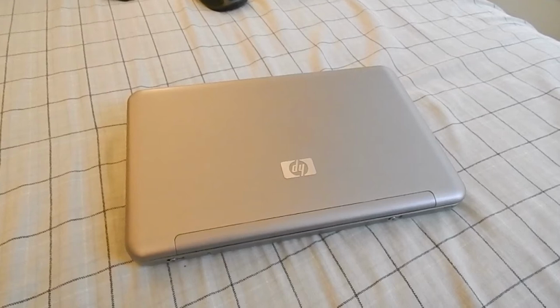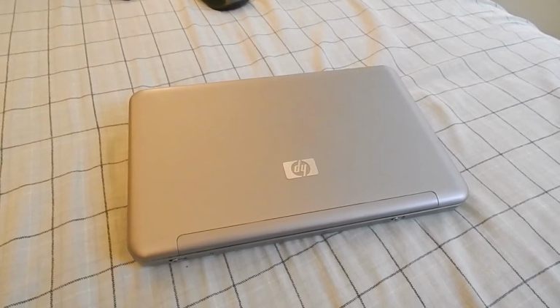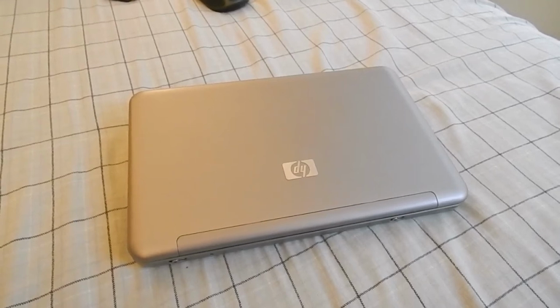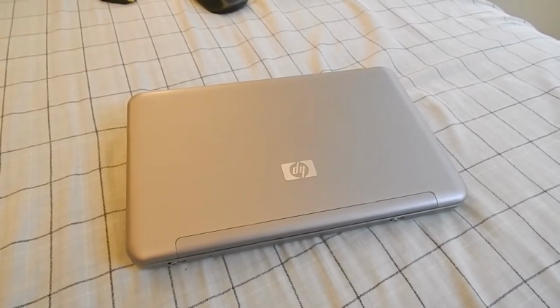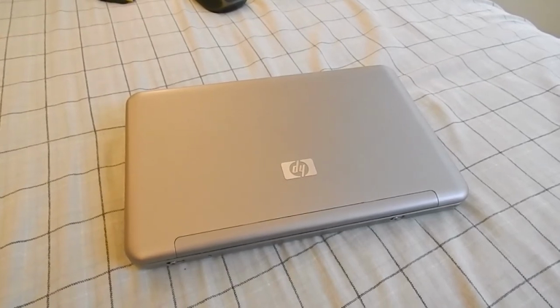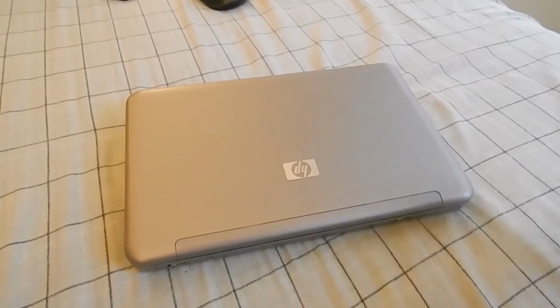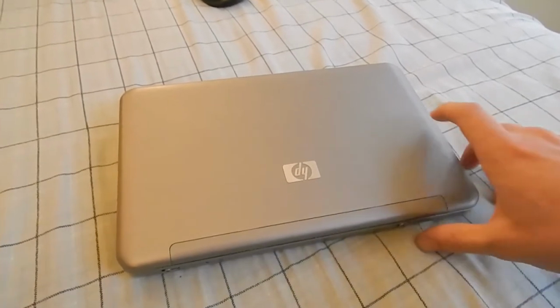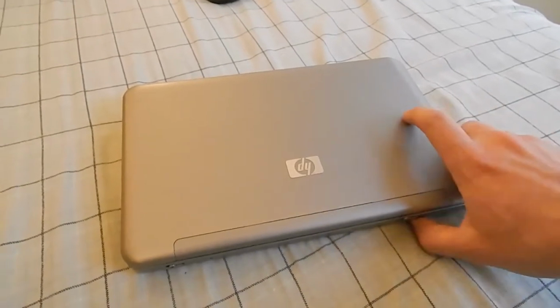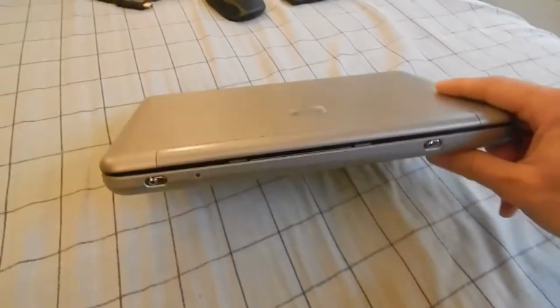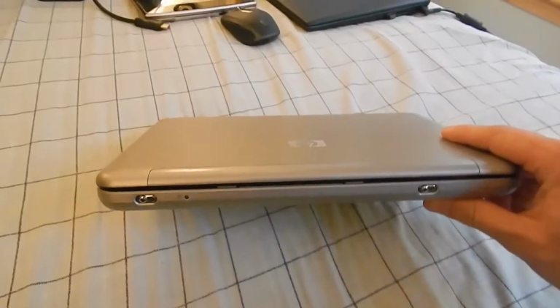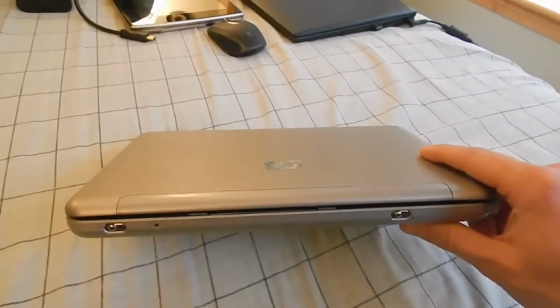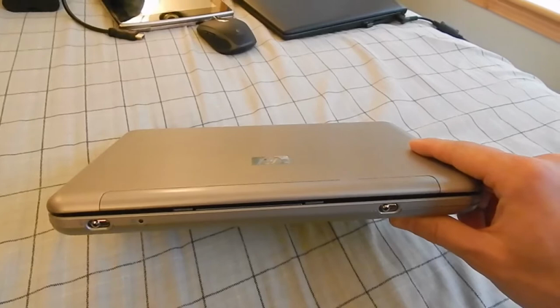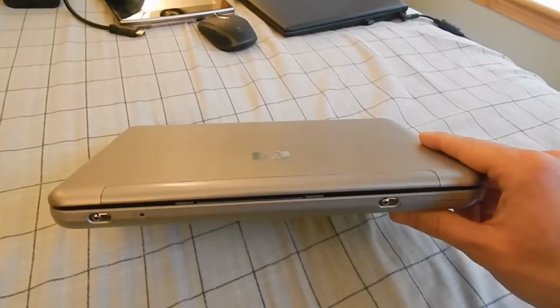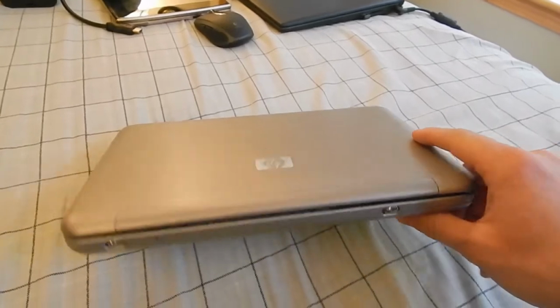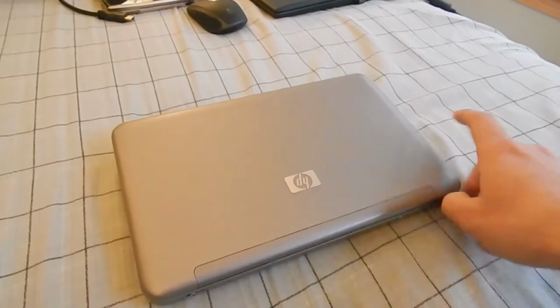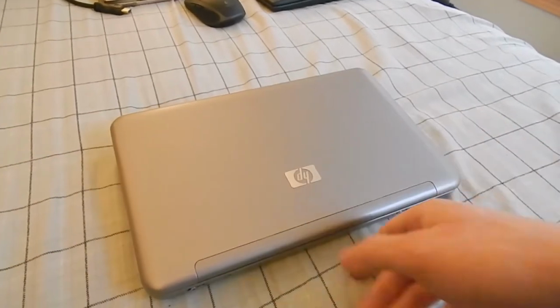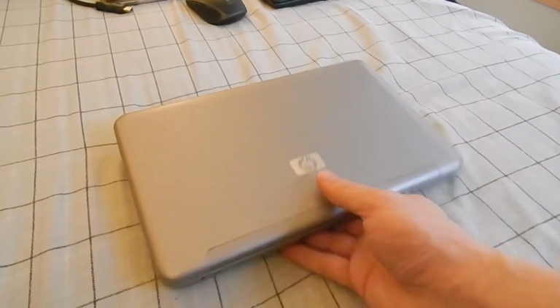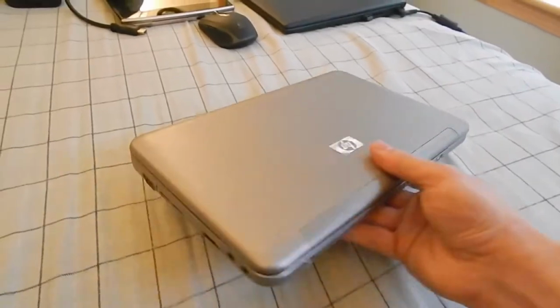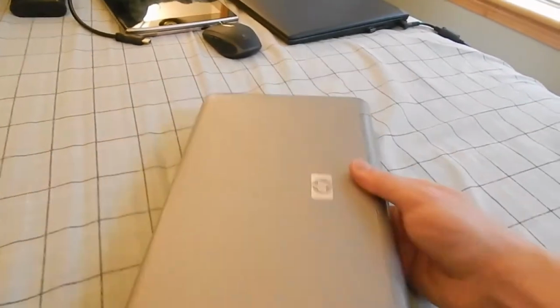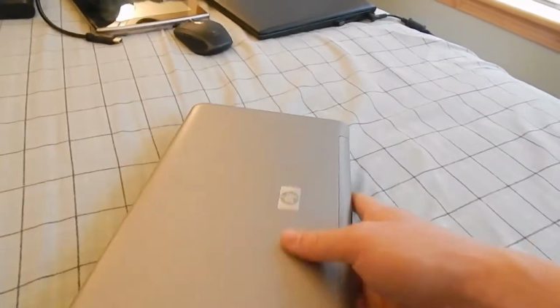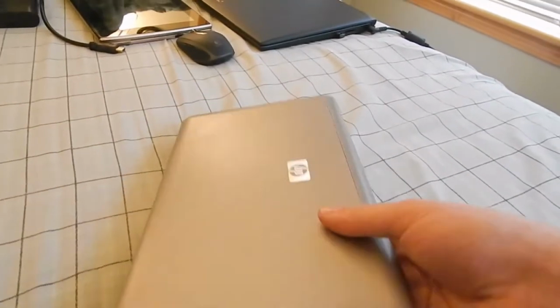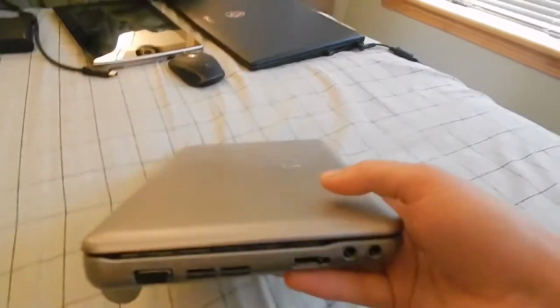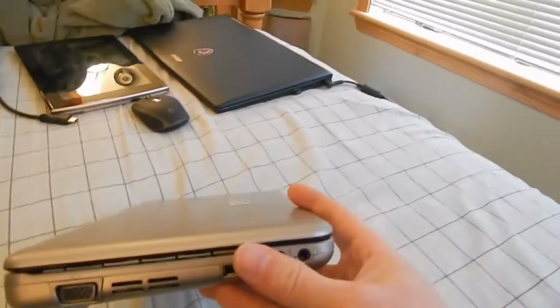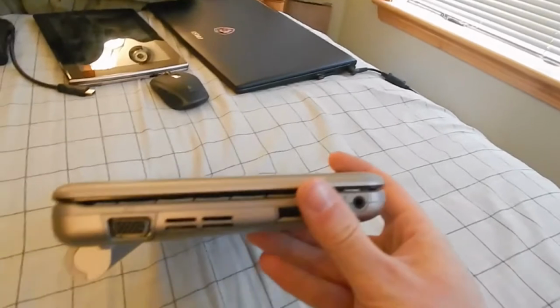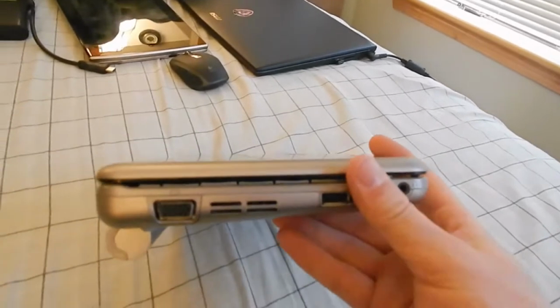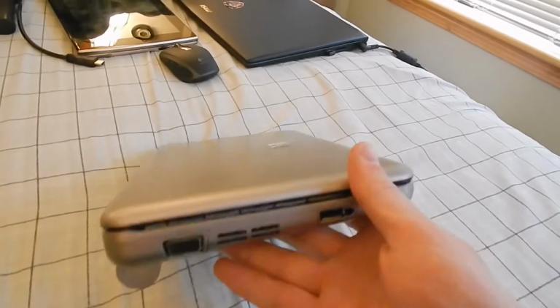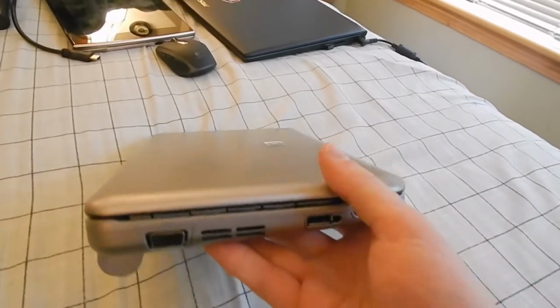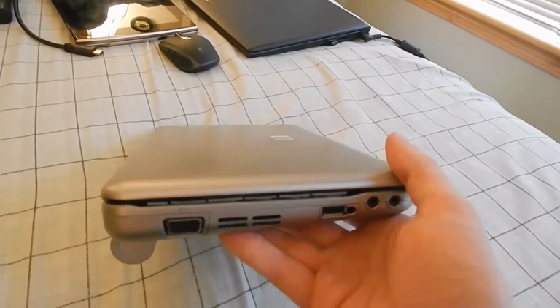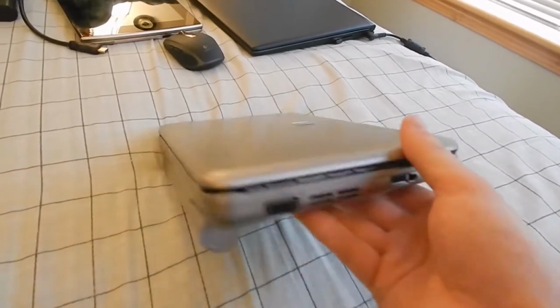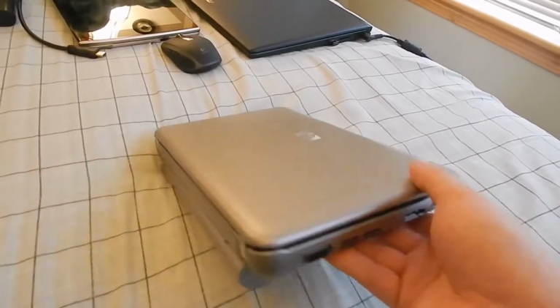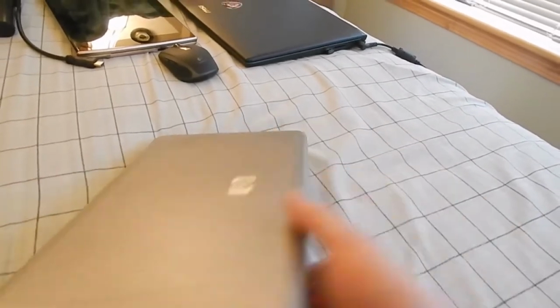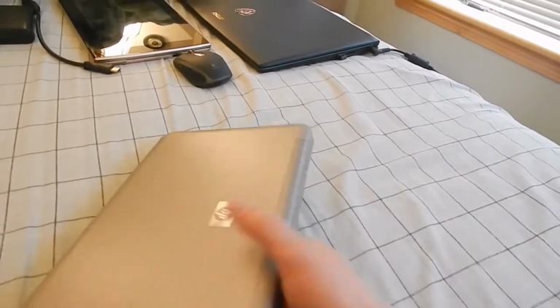Hey guys, welcome back. This is a rather unique little piece of equipment we got here. What we're looking at — or what you are looking at — is an HP 2140 netbook.